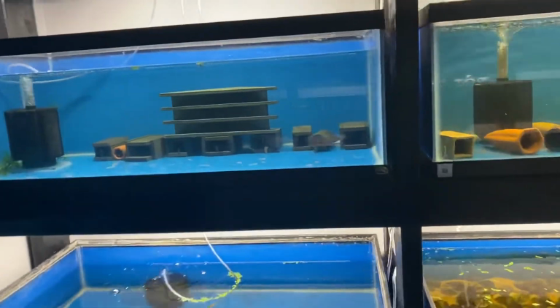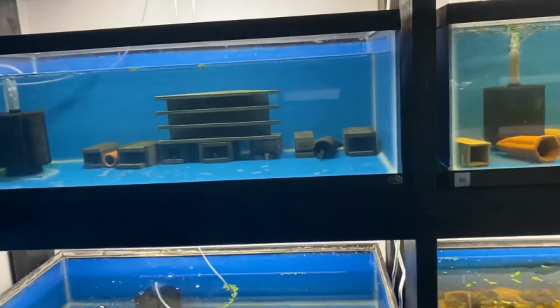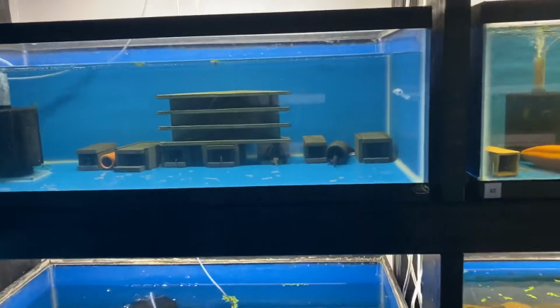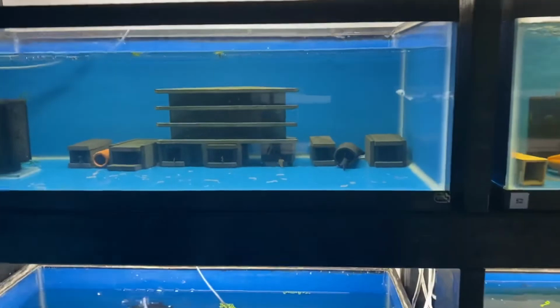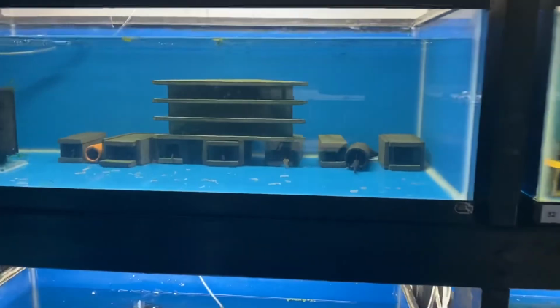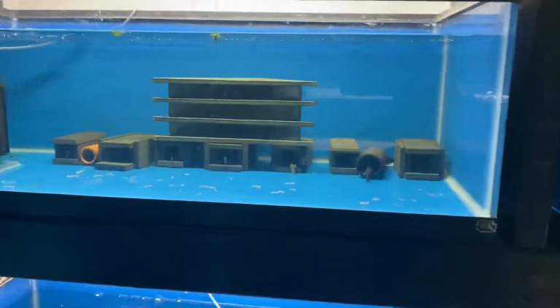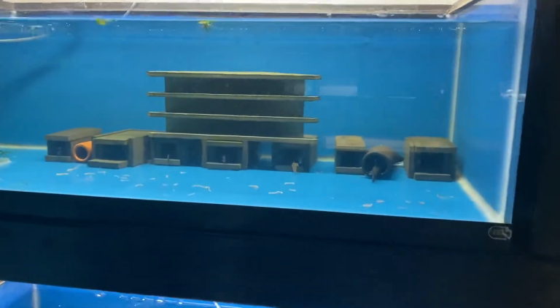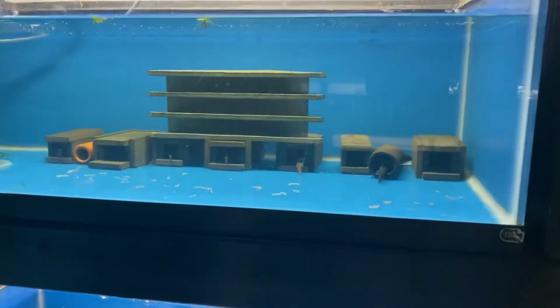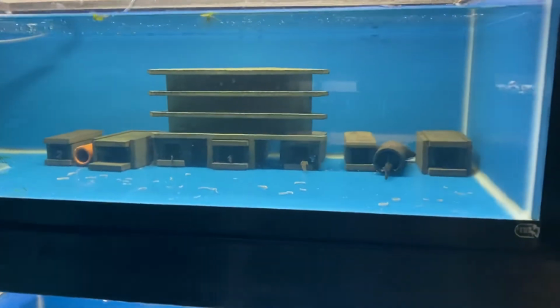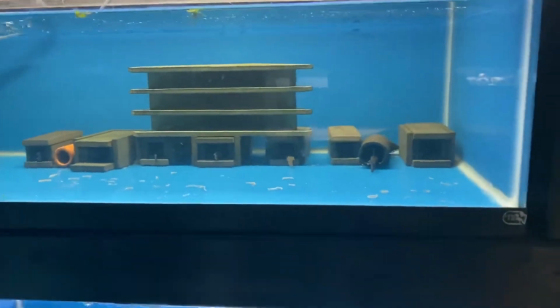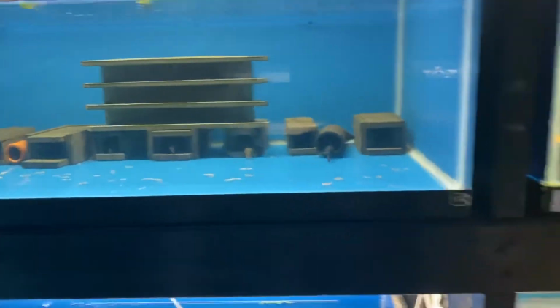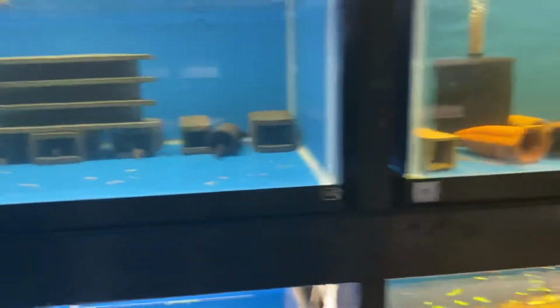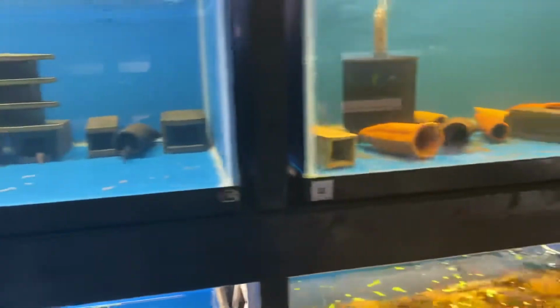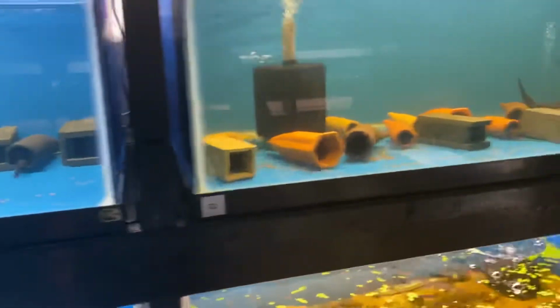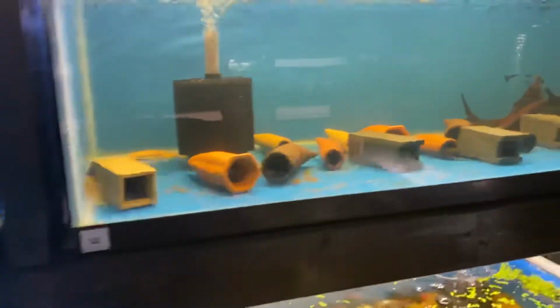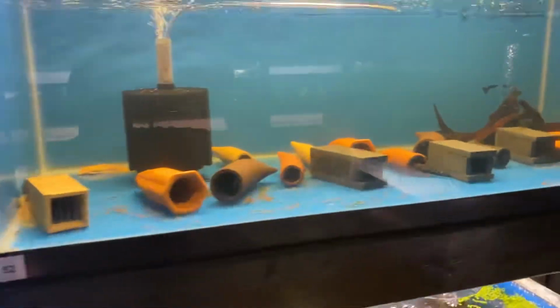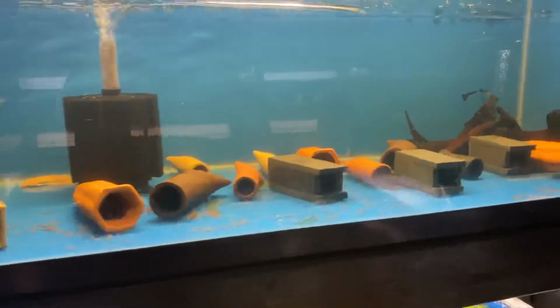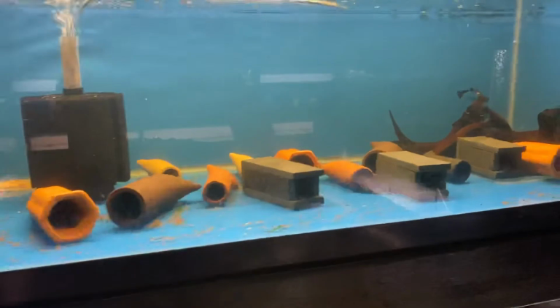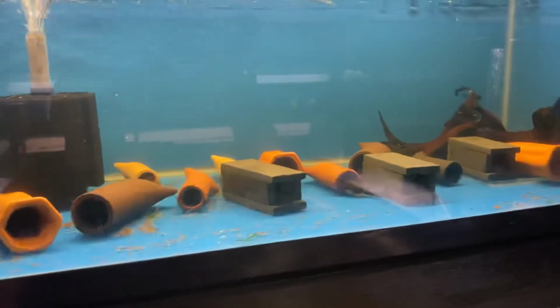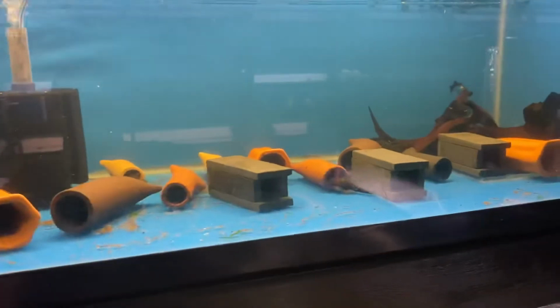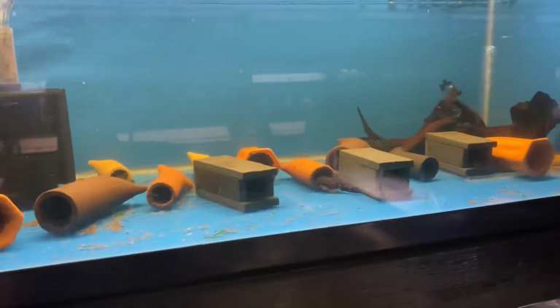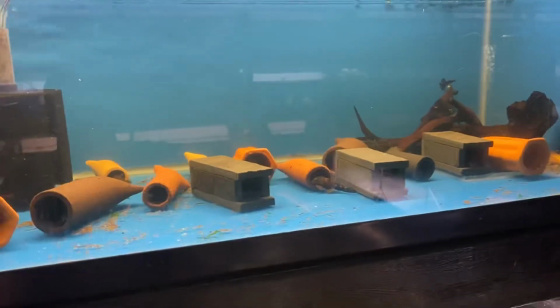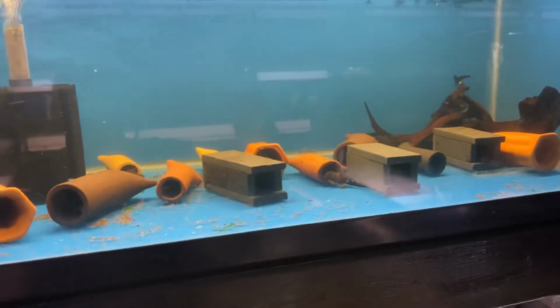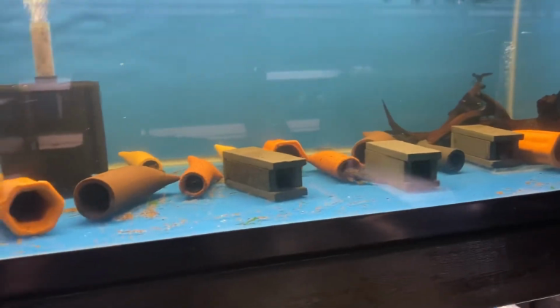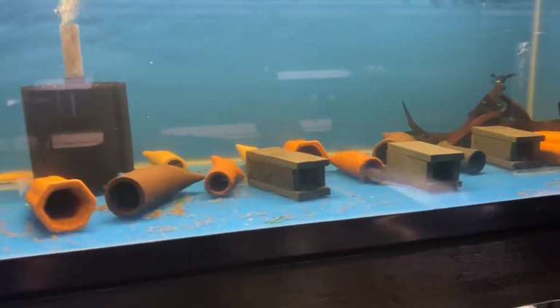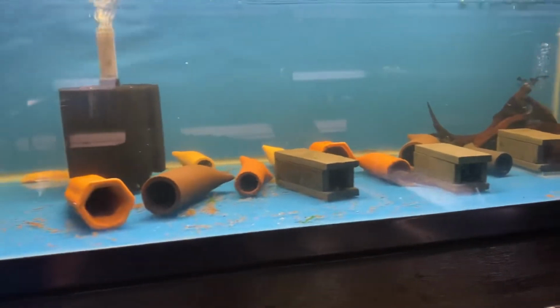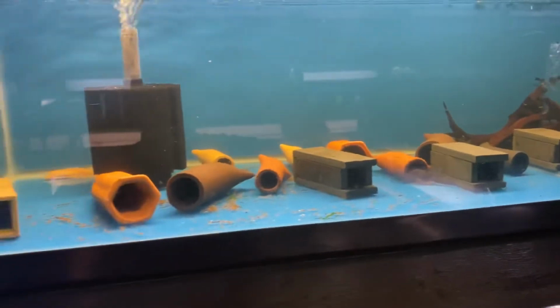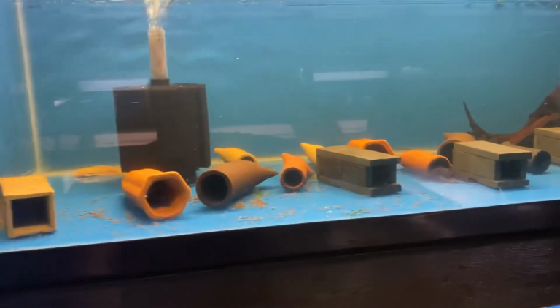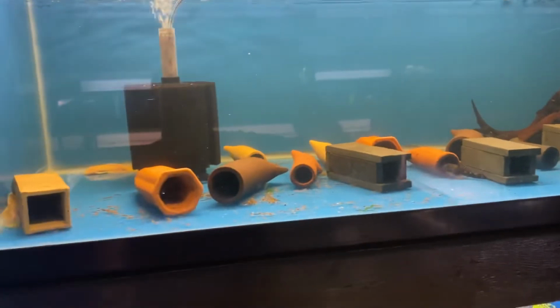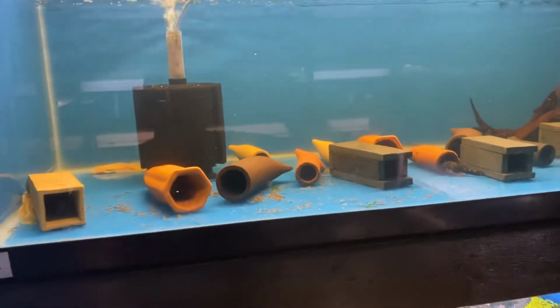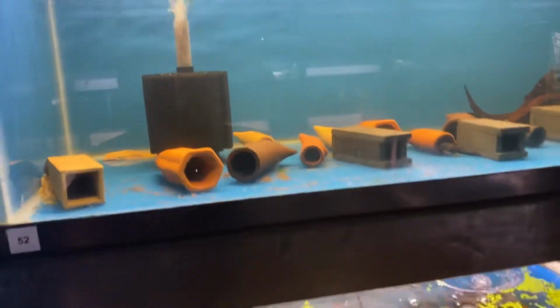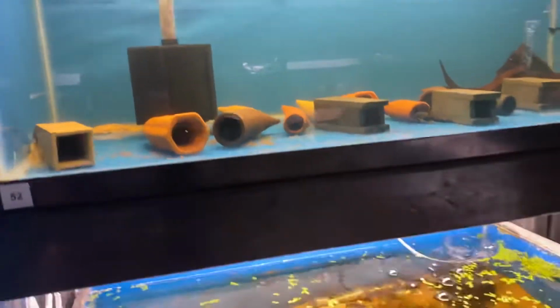This is my King Tiger Pleco setup that I'm working on. Bristlenose Plecos — long fin, short fin, brown, yellow, lemon drops. Let's see what I come up with.